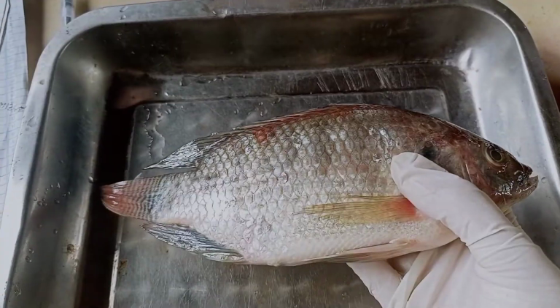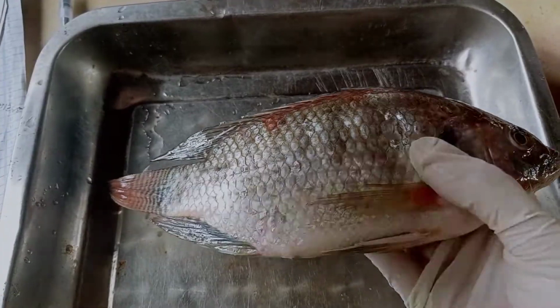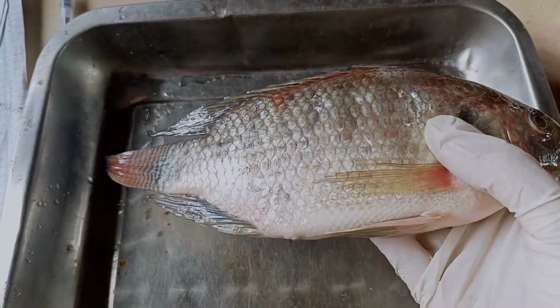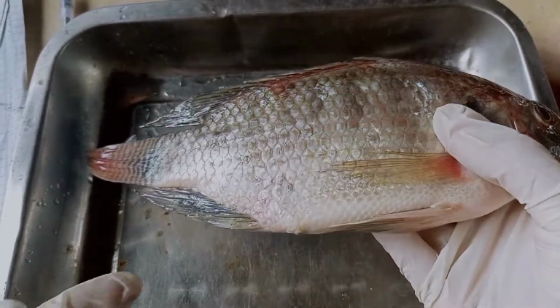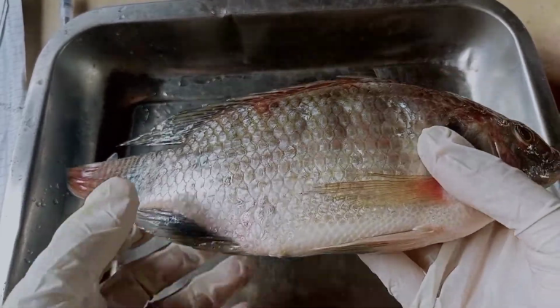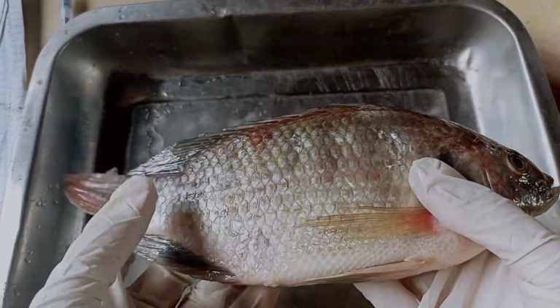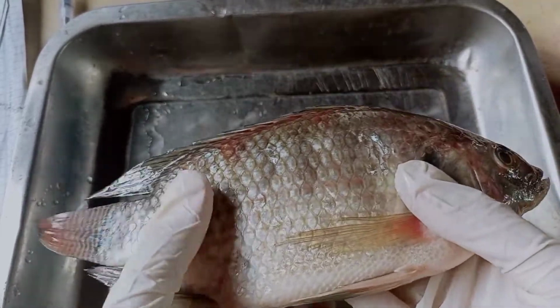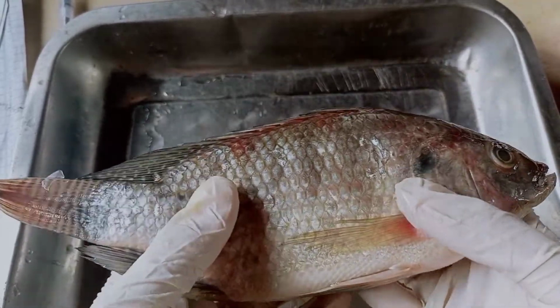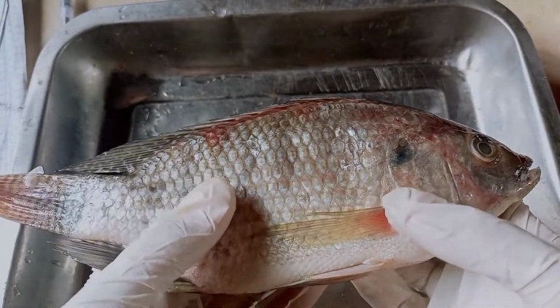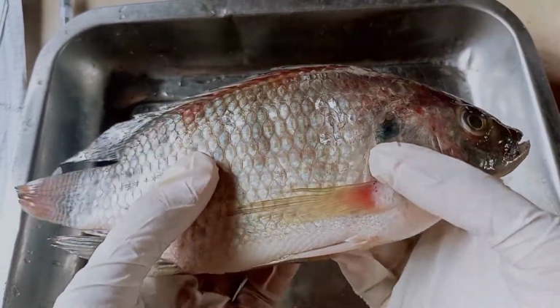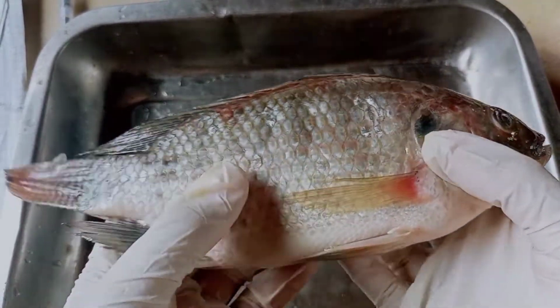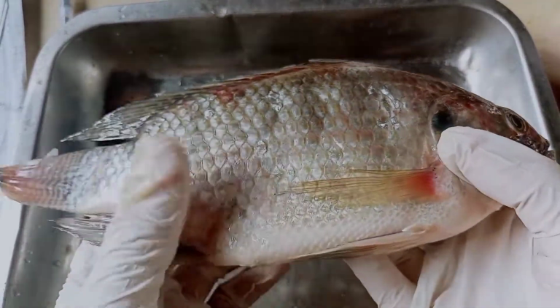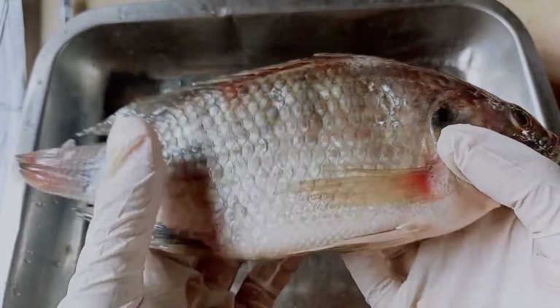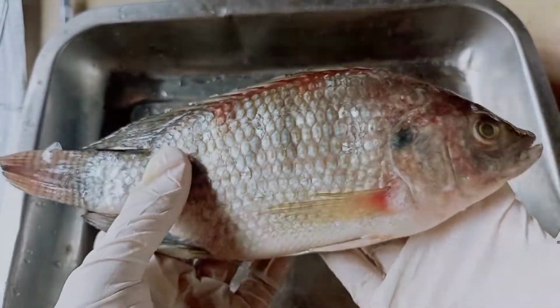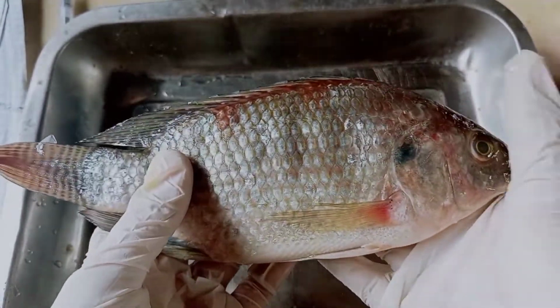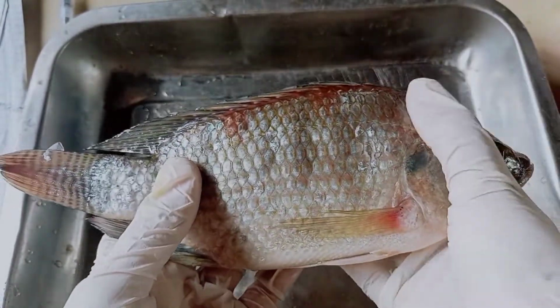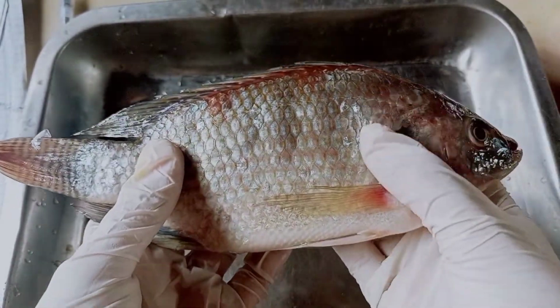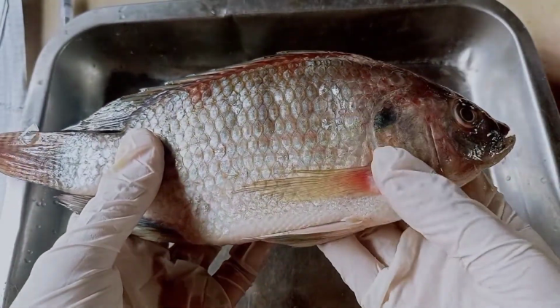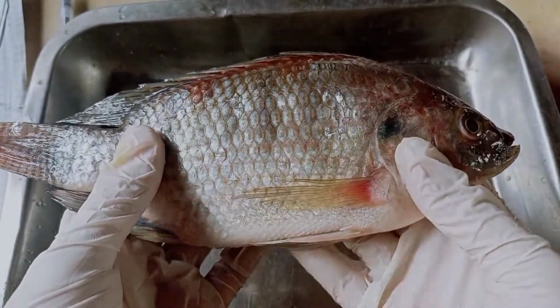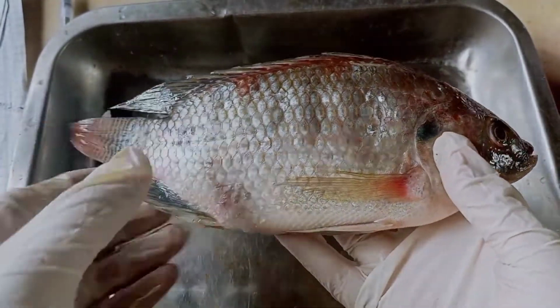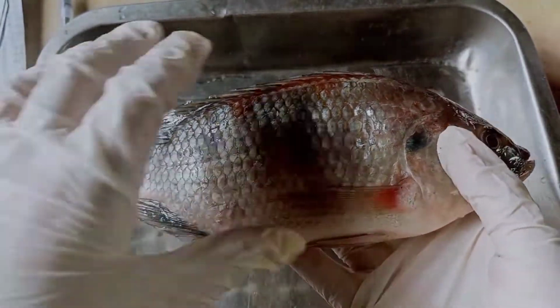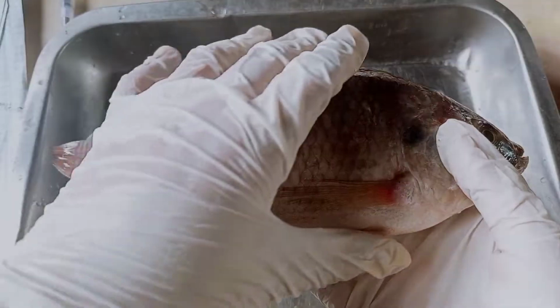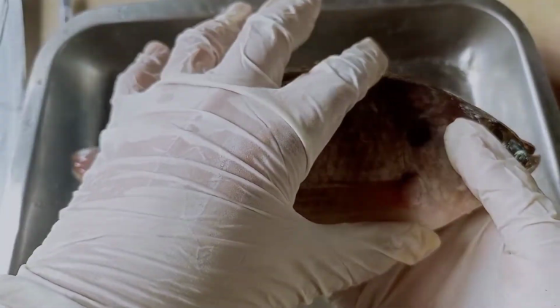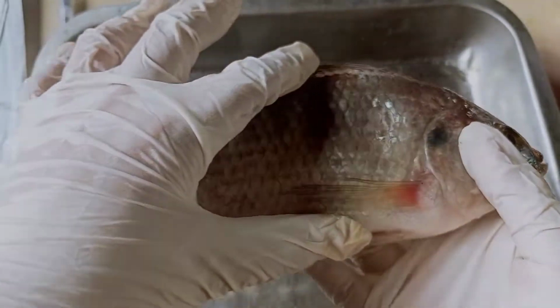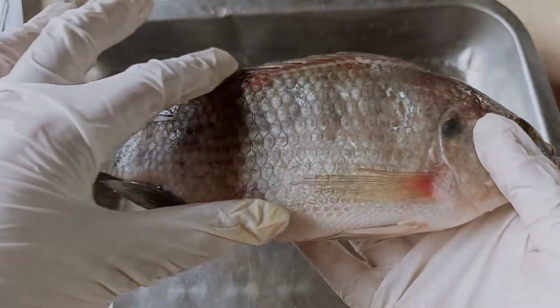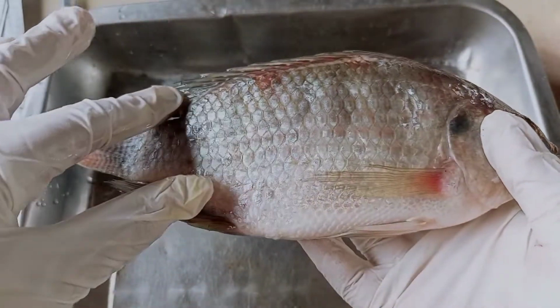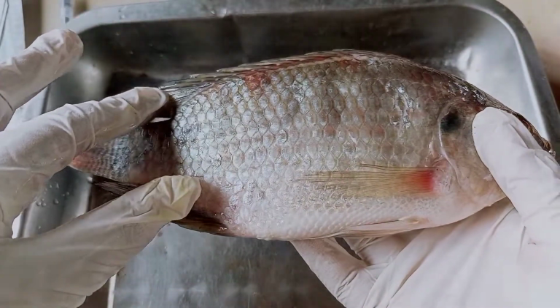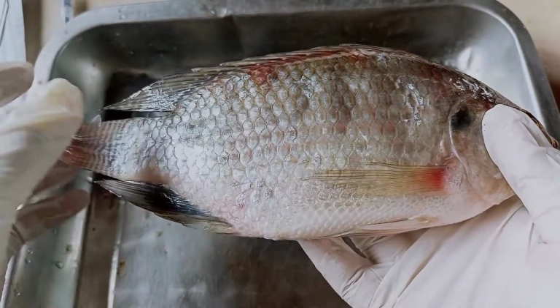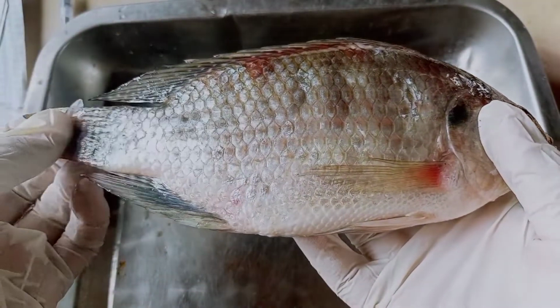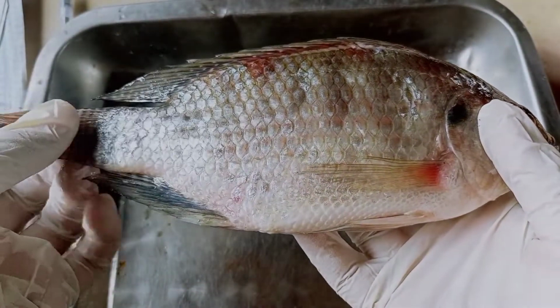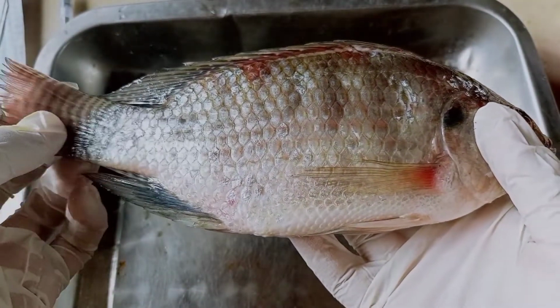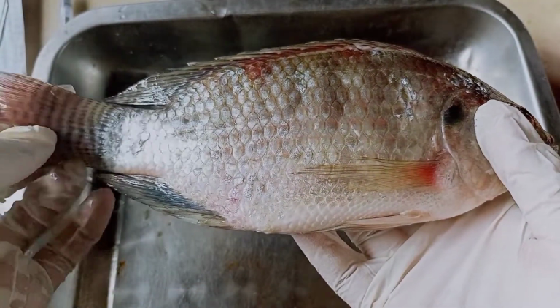Tilapia is divided into three regions: the head, the trunk, and the tail.